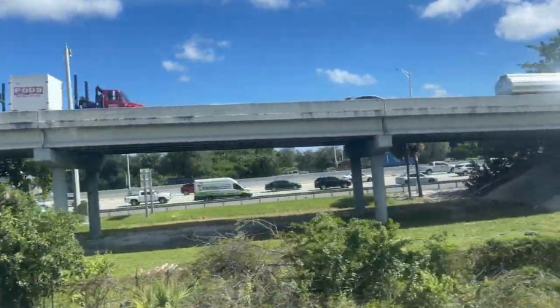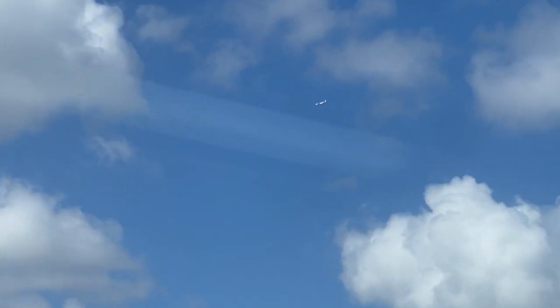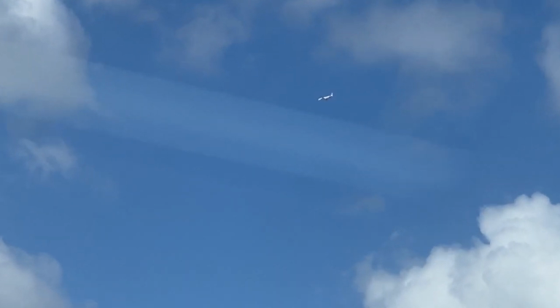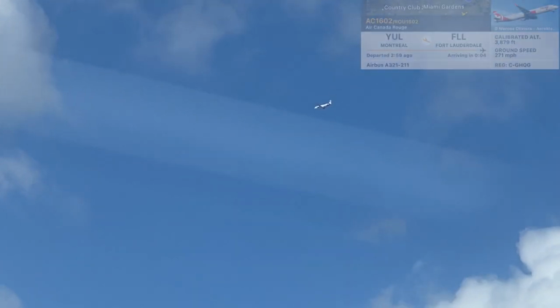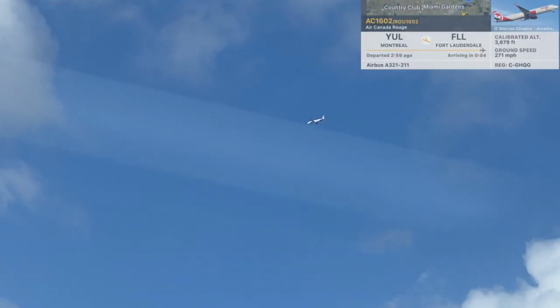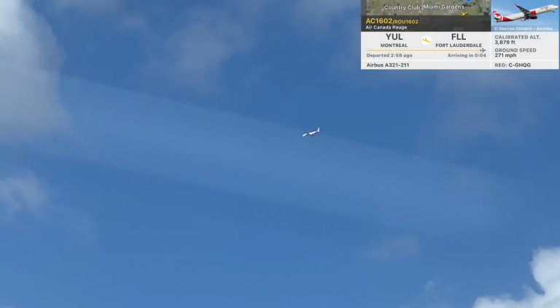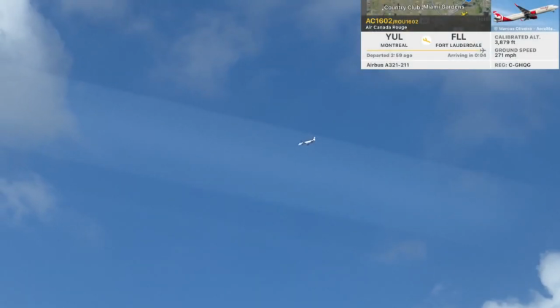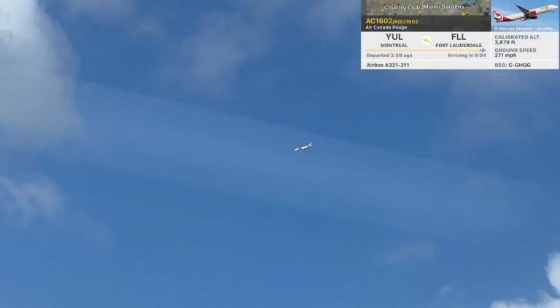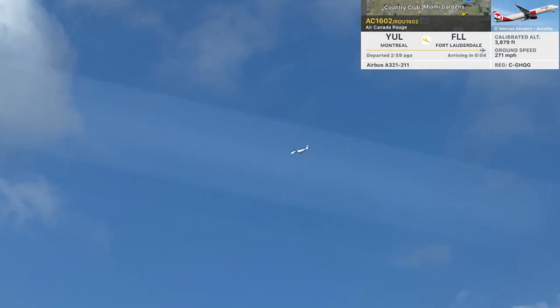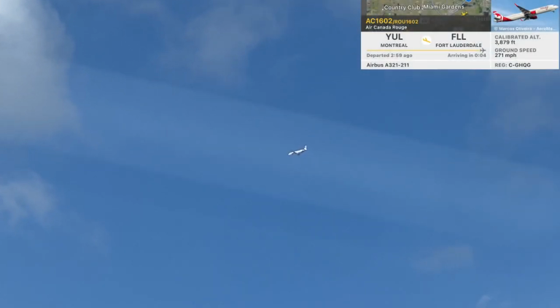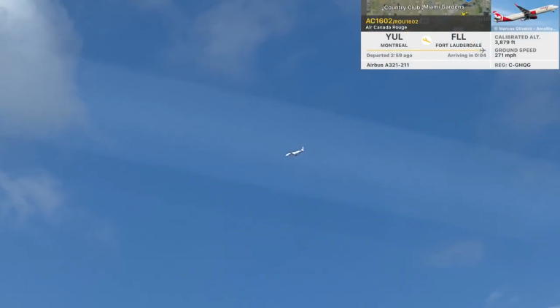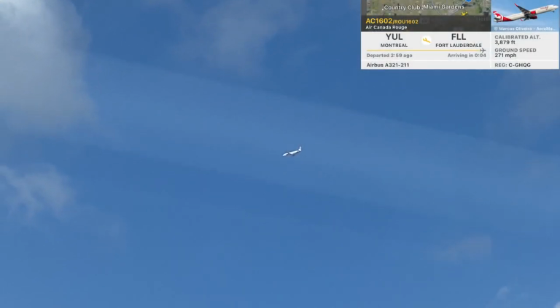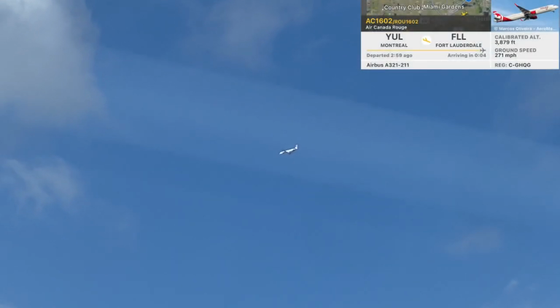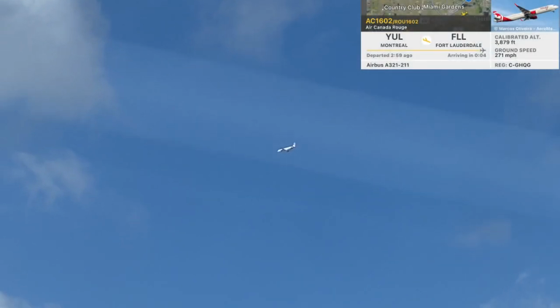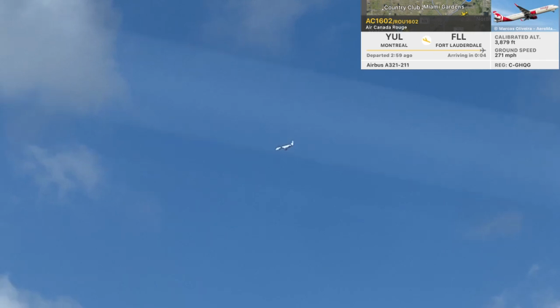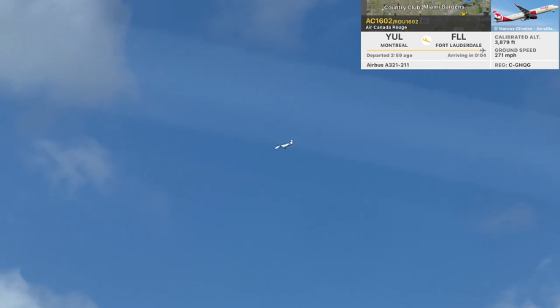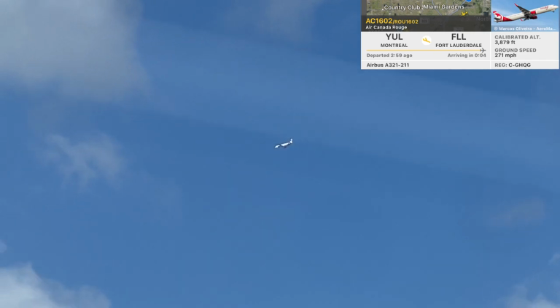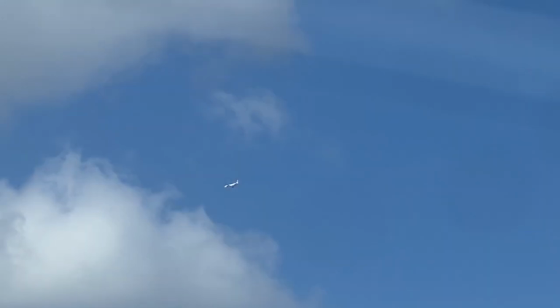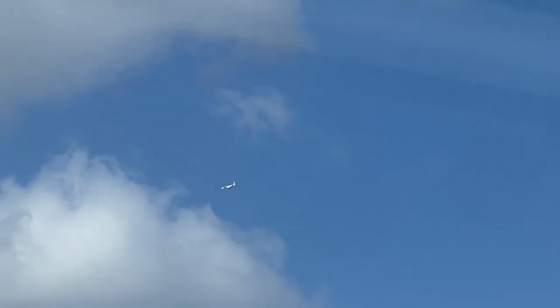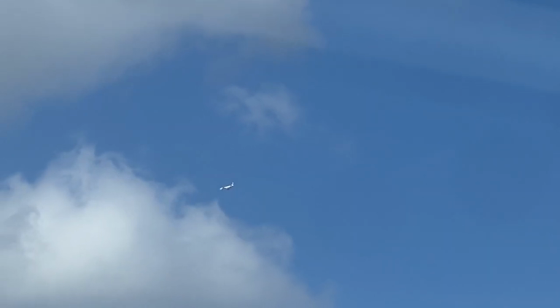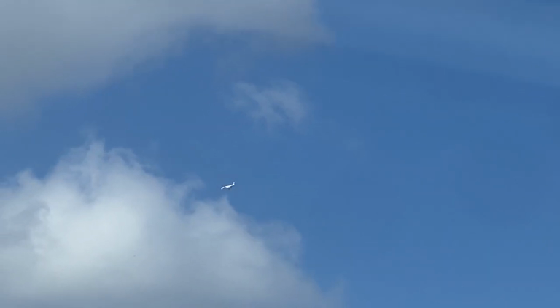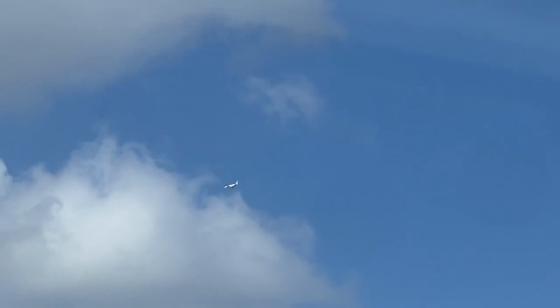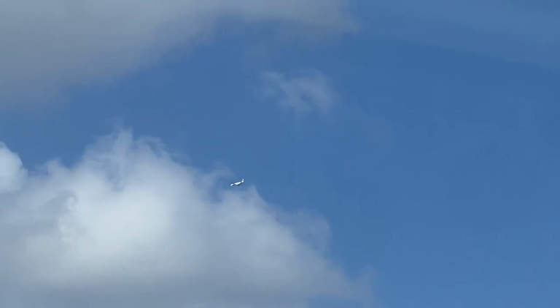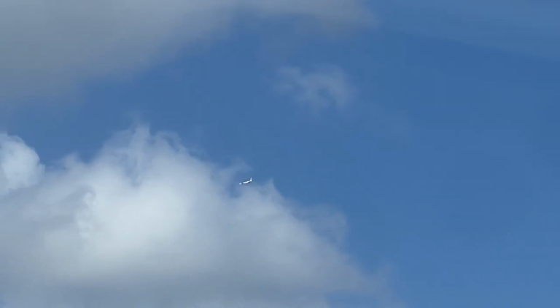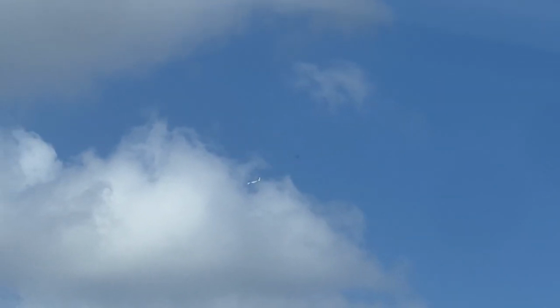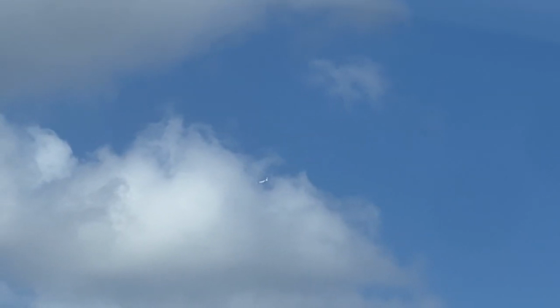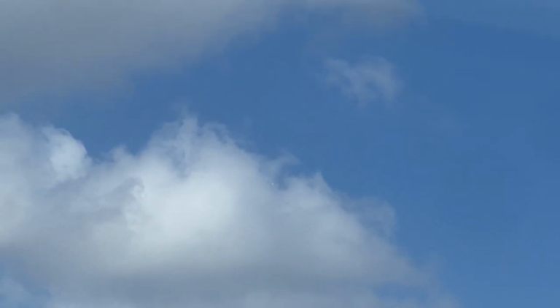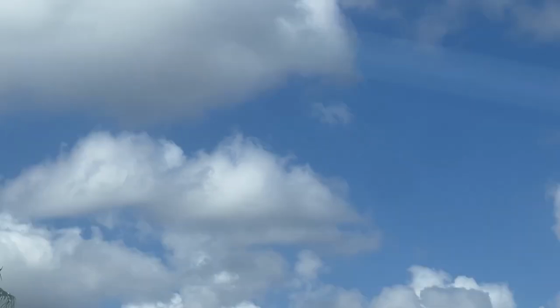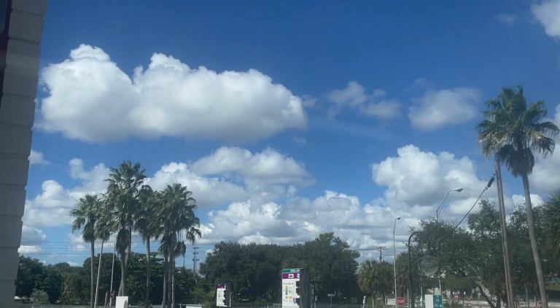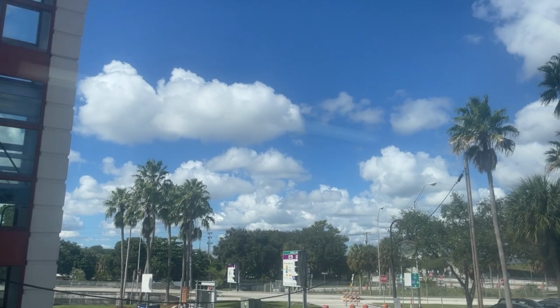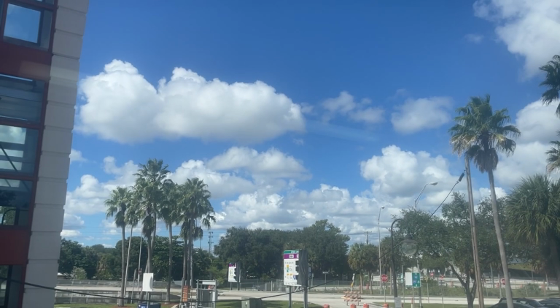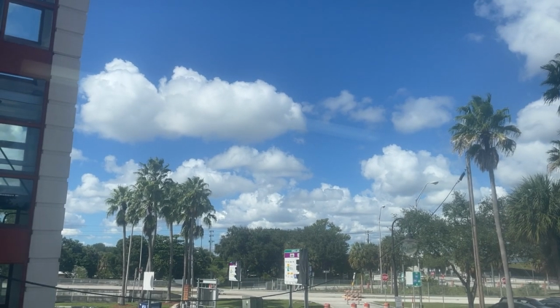Peek this Air Canada A321 coming from Montreal. We will actually see this plane again when it finishes its traffic pattern and comes in for the landing.